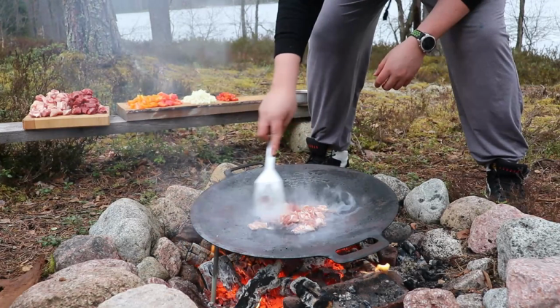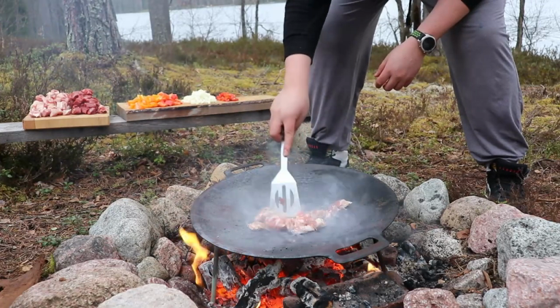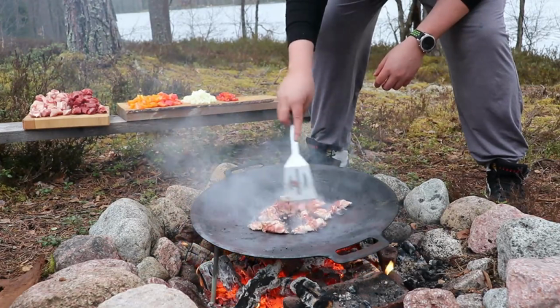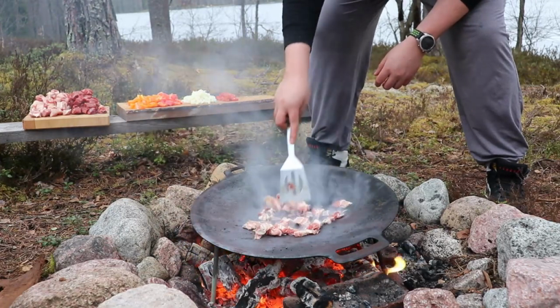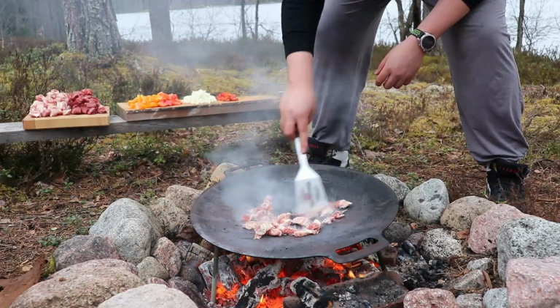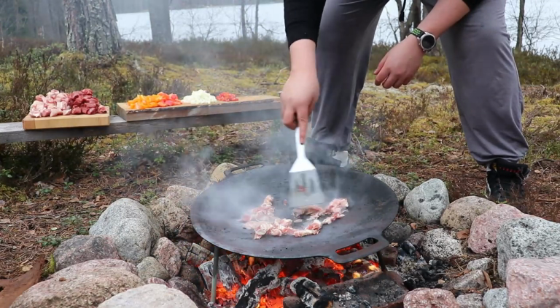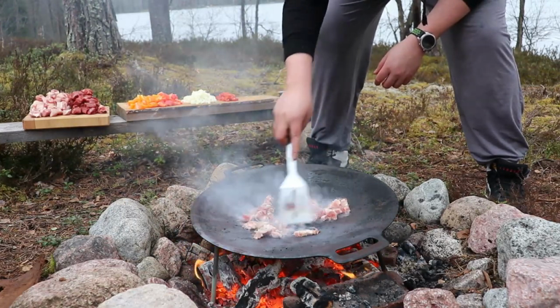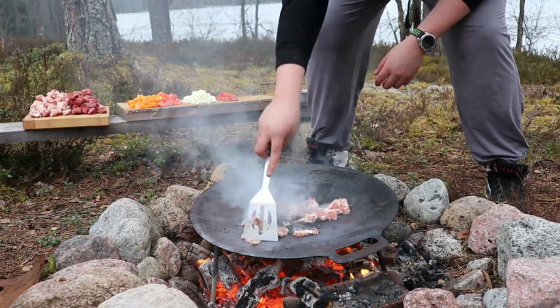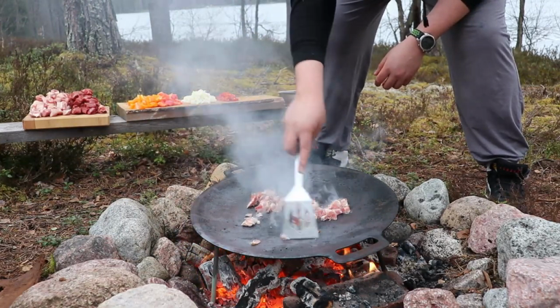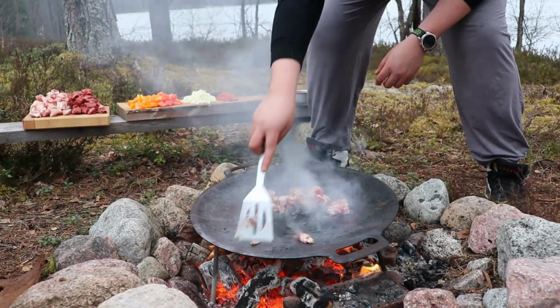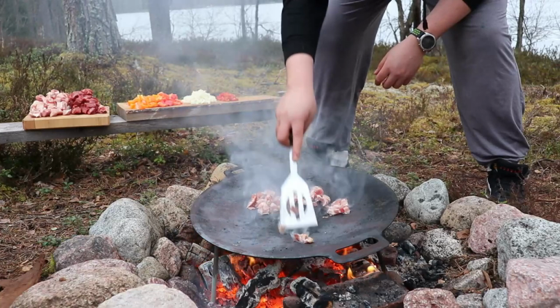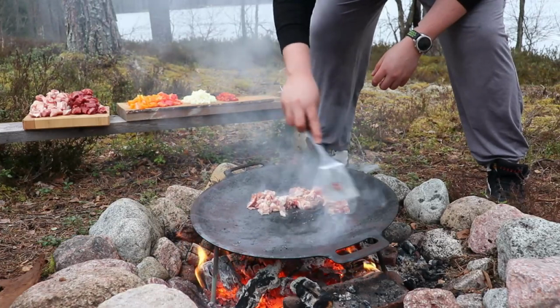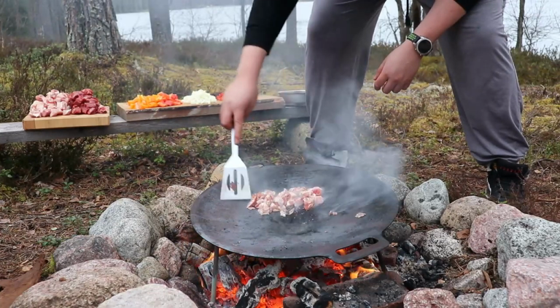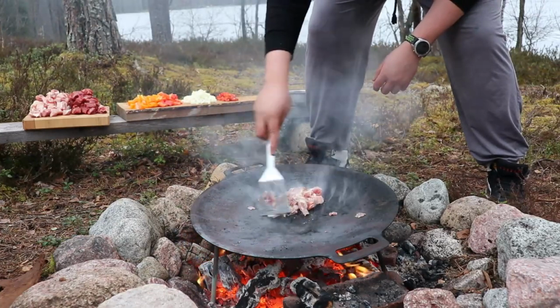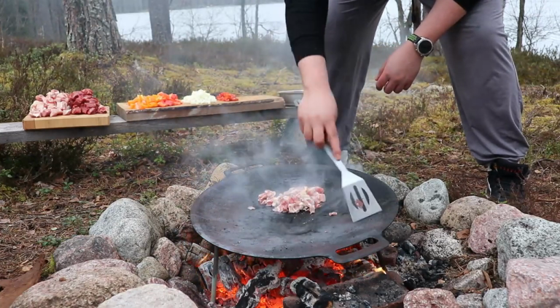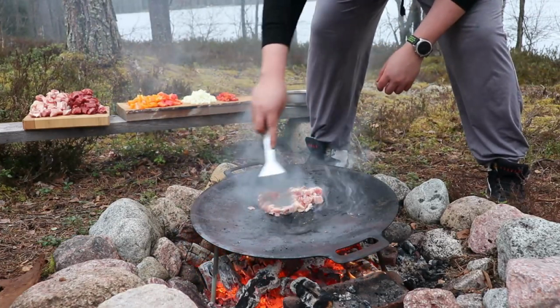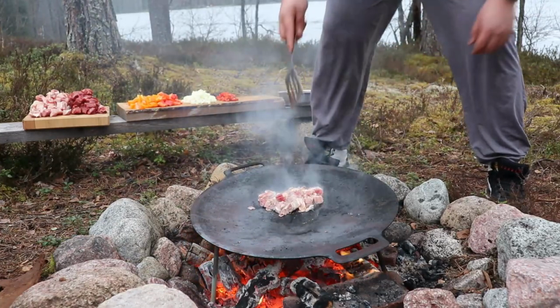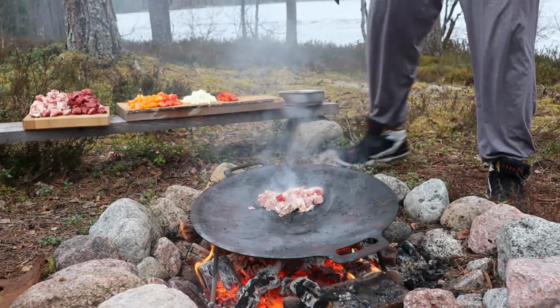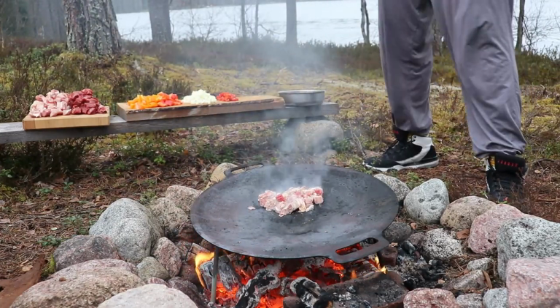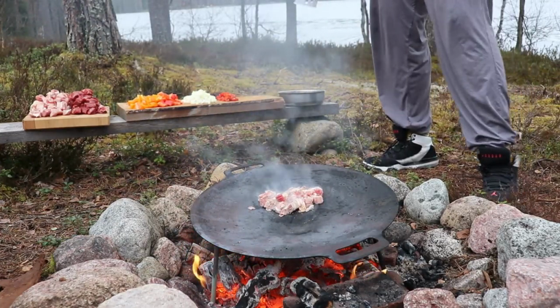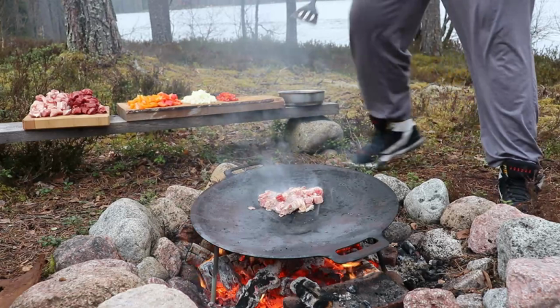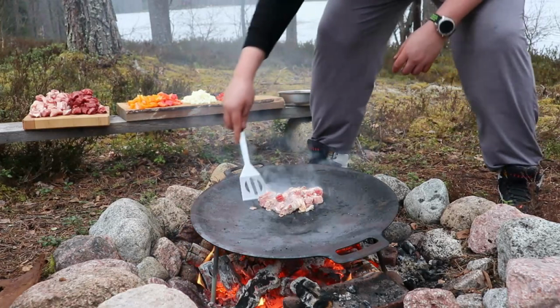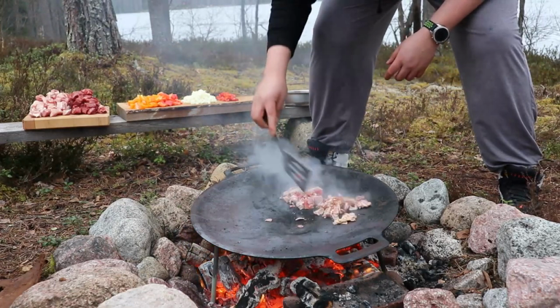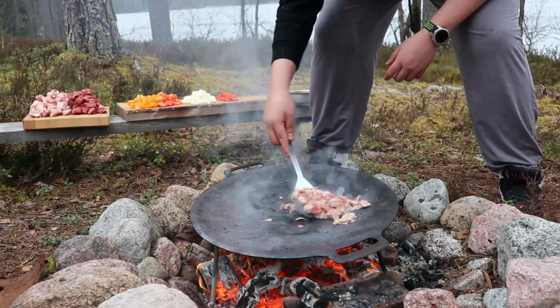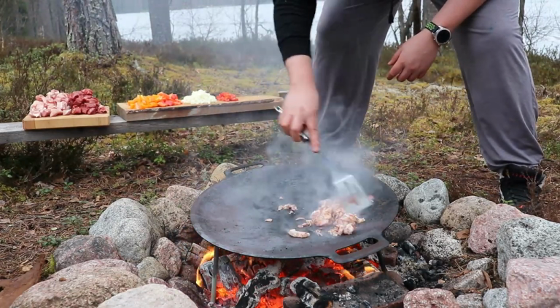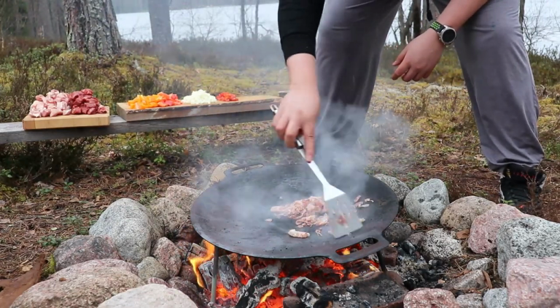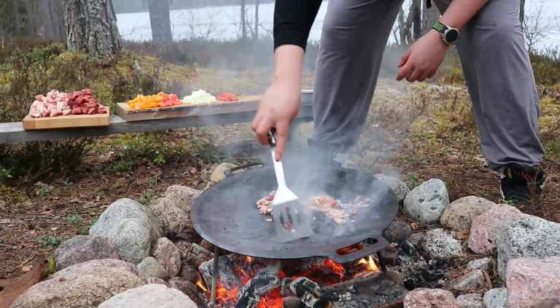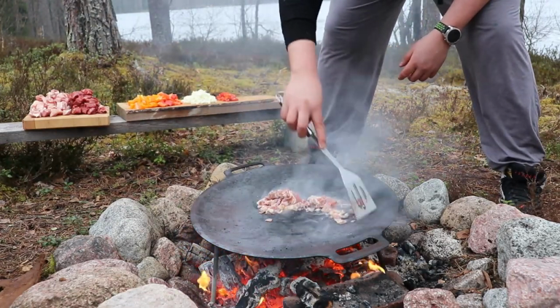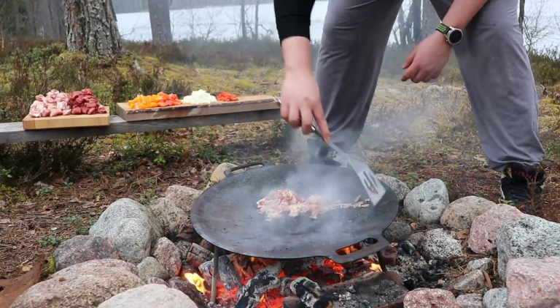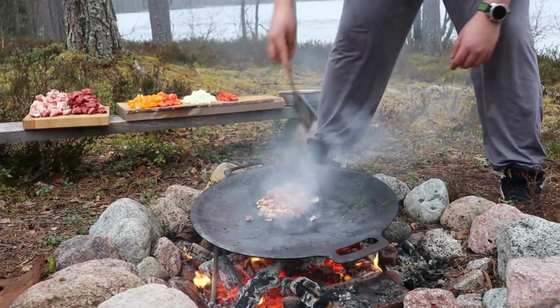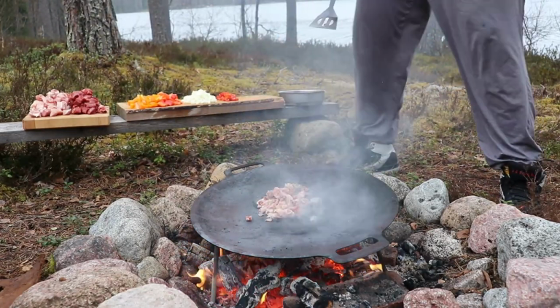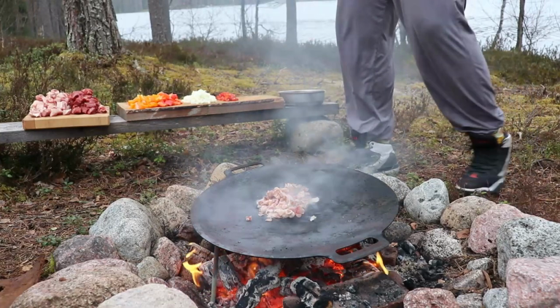We were at the cabin and out of oil, so I used a bit of butter. It consumed completely but brought the temperature to the right spot where I could throw in my bacon and start cooking. For this I used one package of bacon, nicely chopped — it's probably around 150–200 grams.